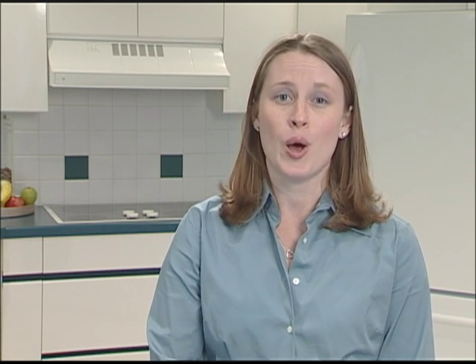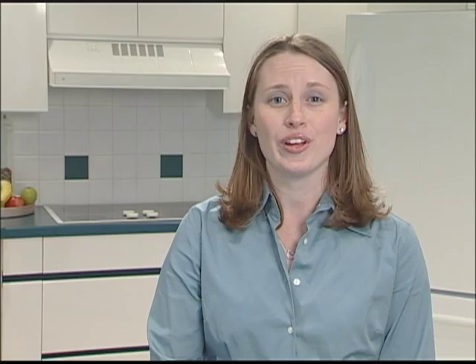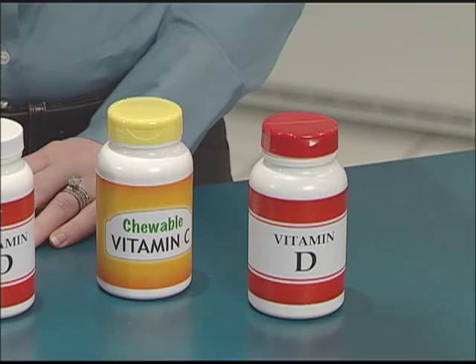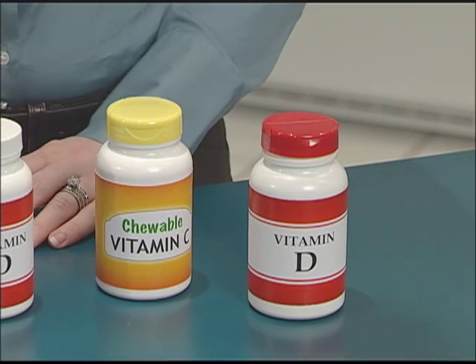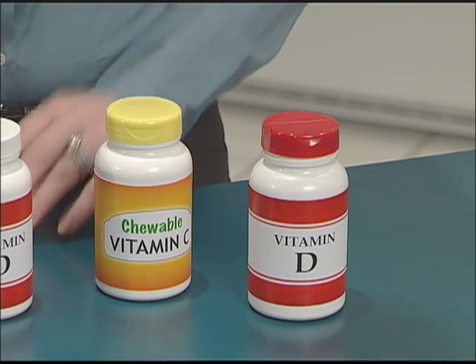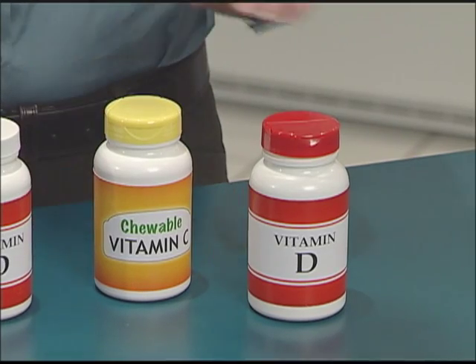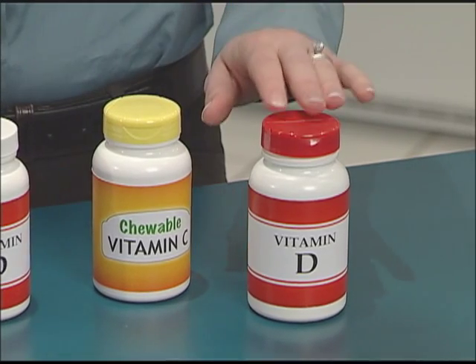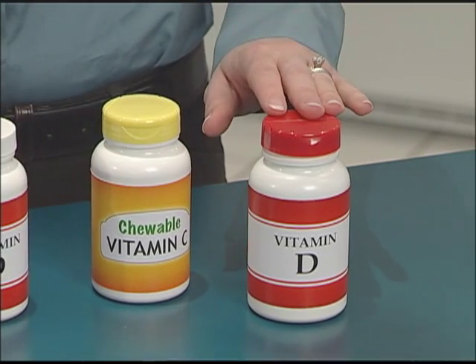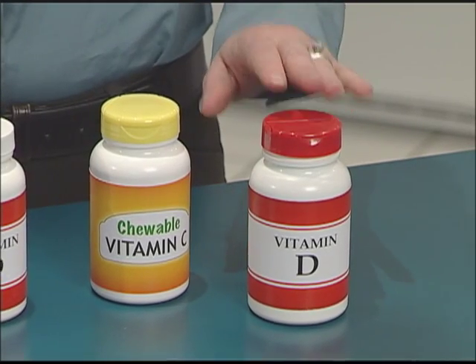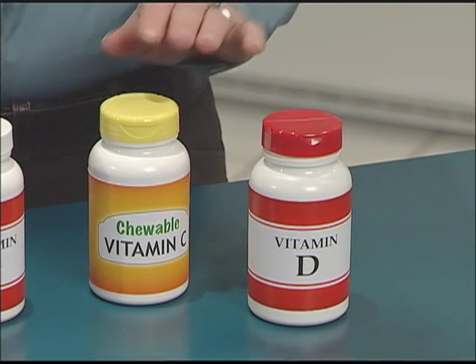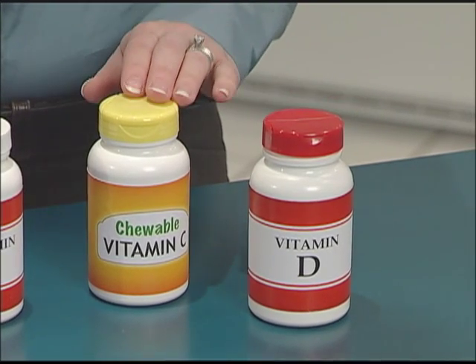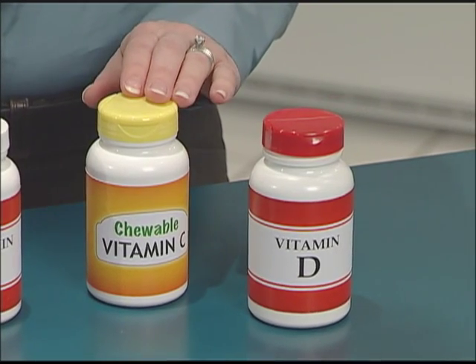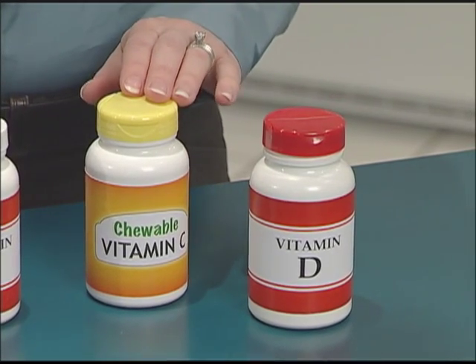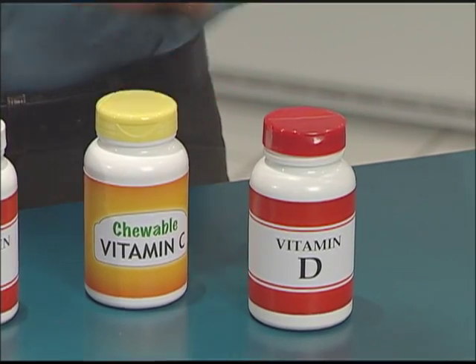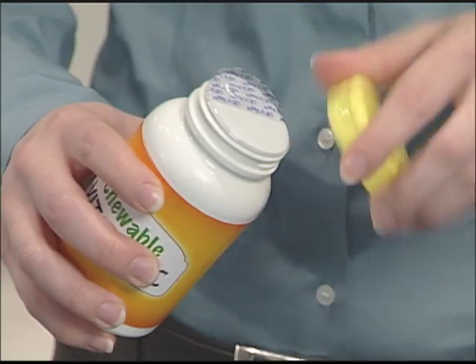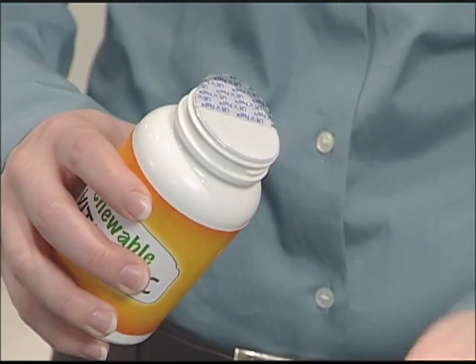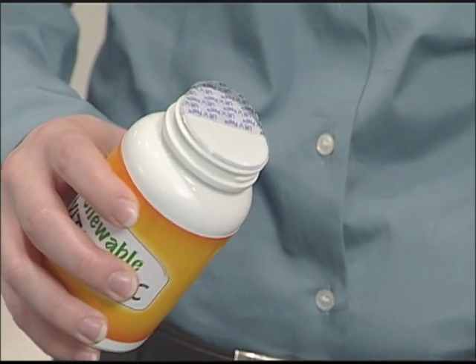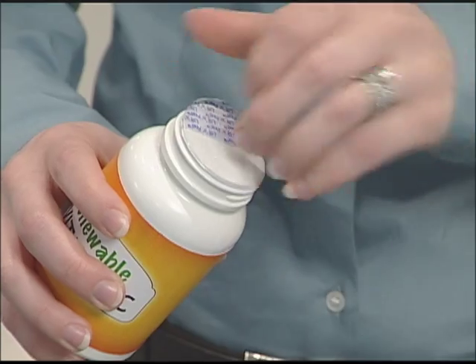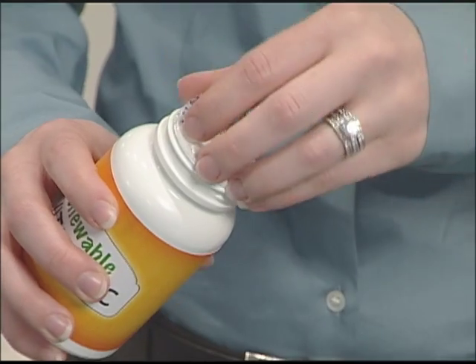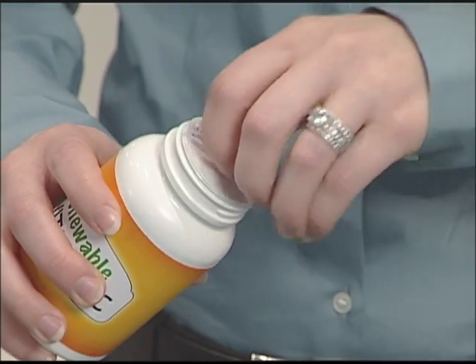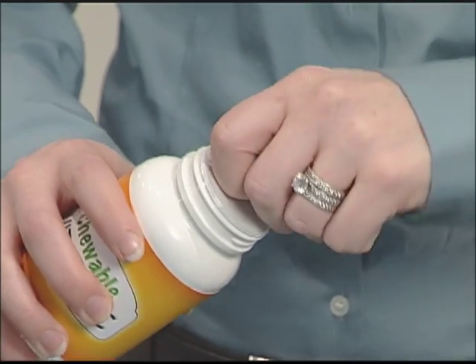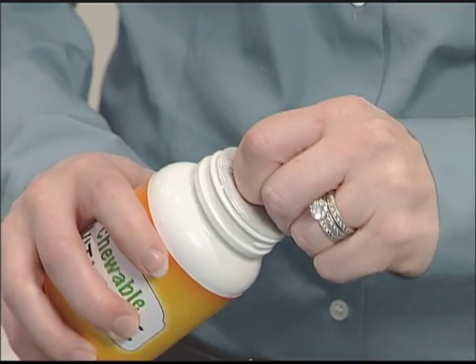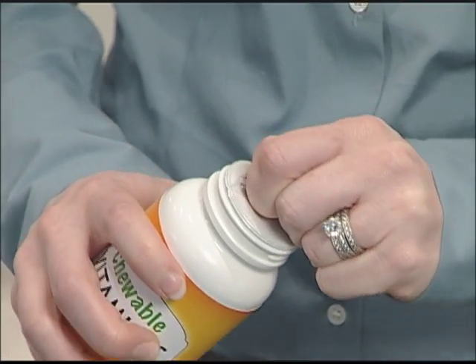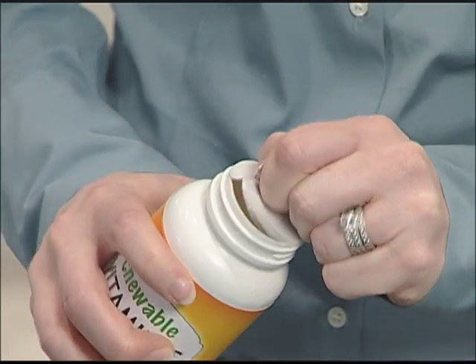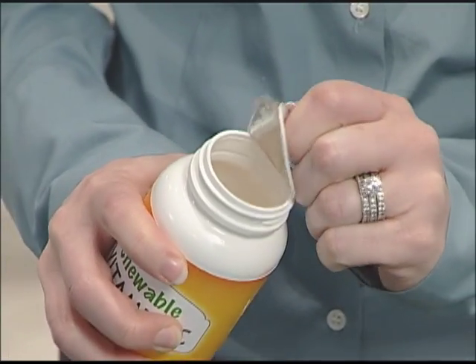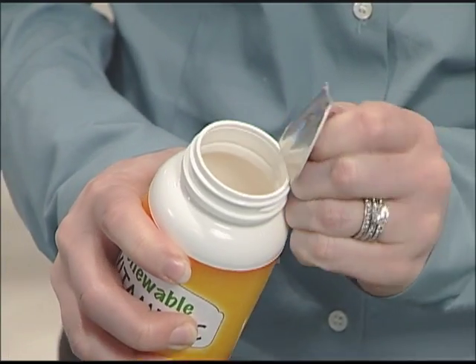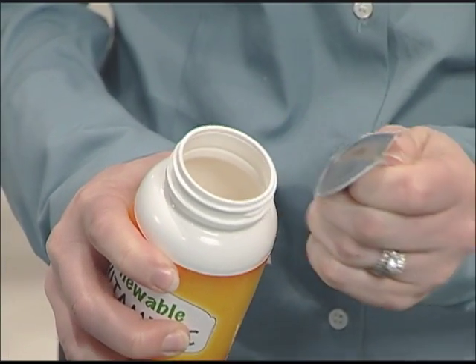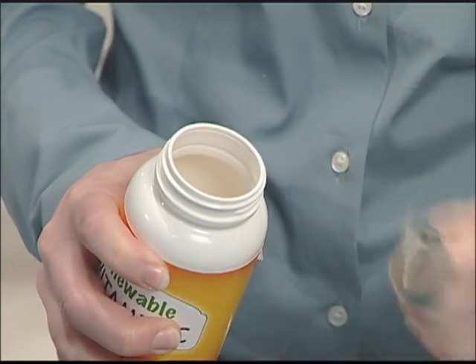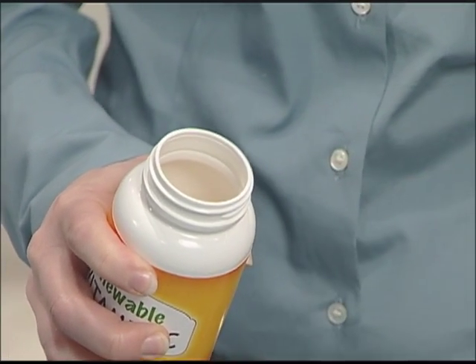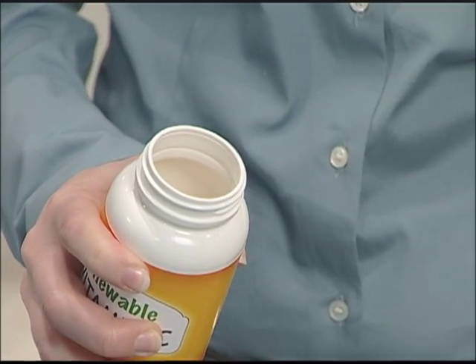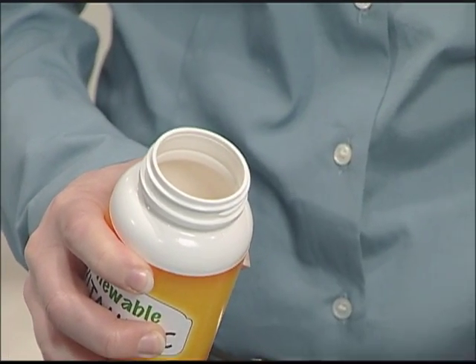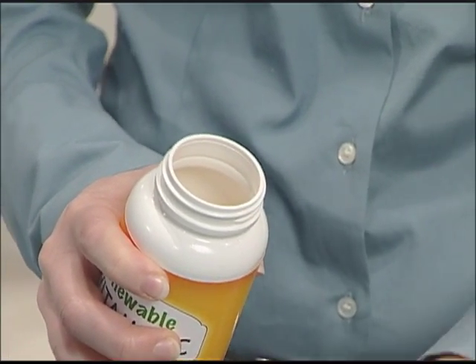Weatherchem found the cure with its NutriFlapper and Neutrogen 2 closures. Each cap offers unique features and benefits, but both offer a convenient liner with a pull tab.